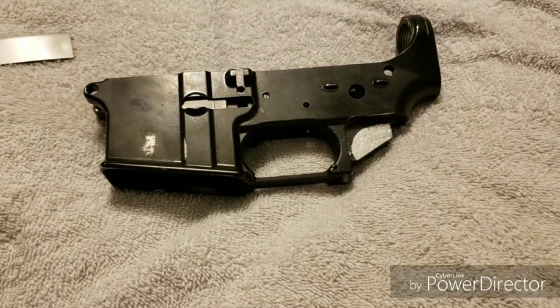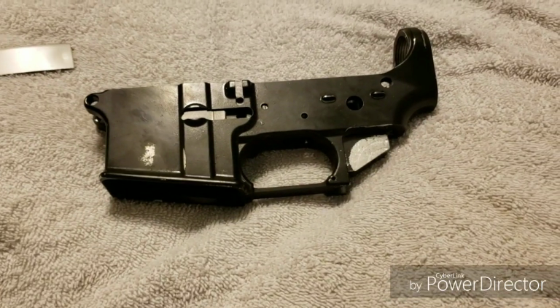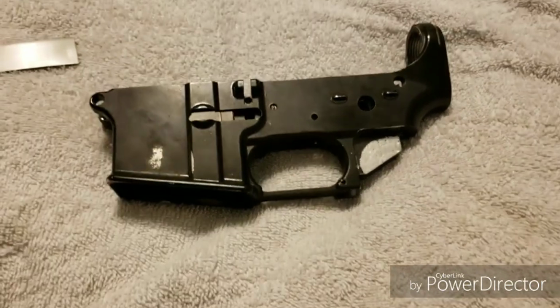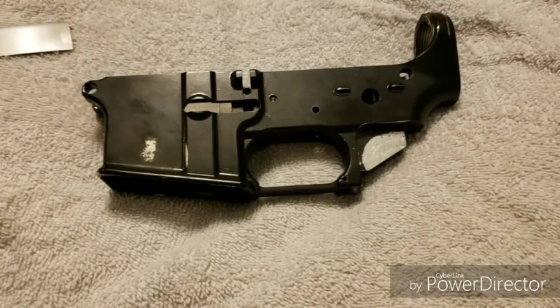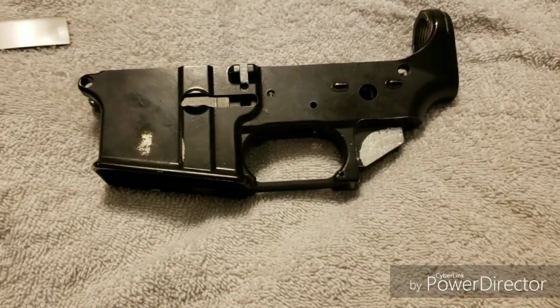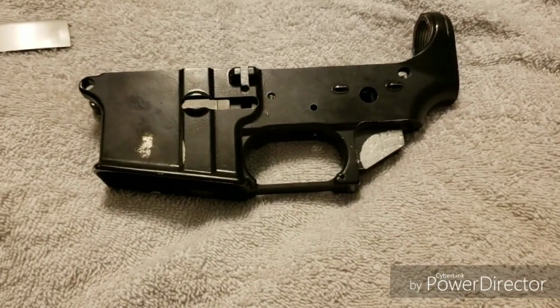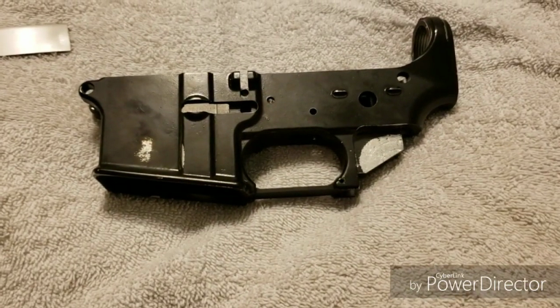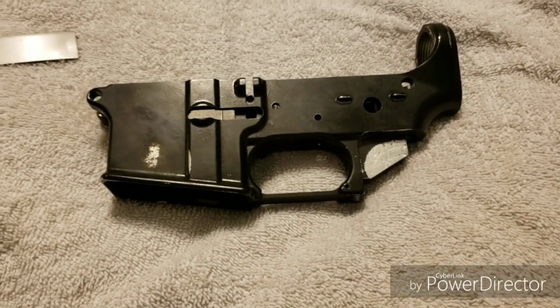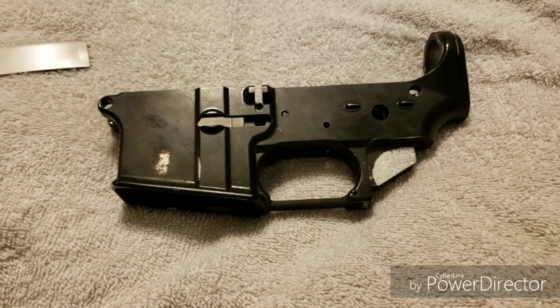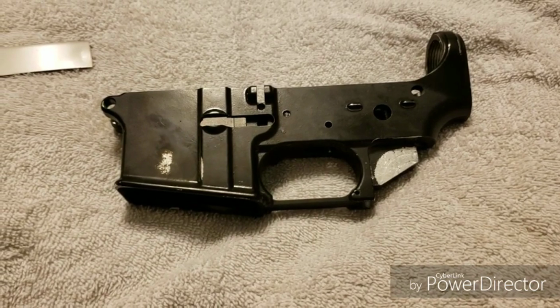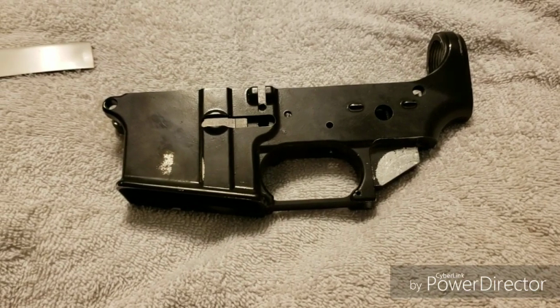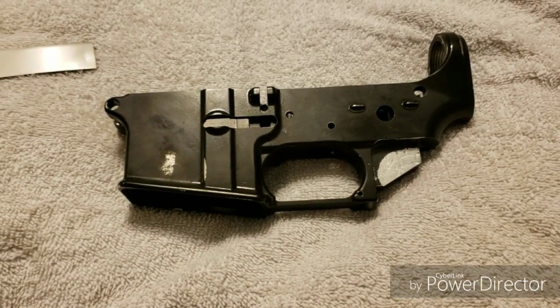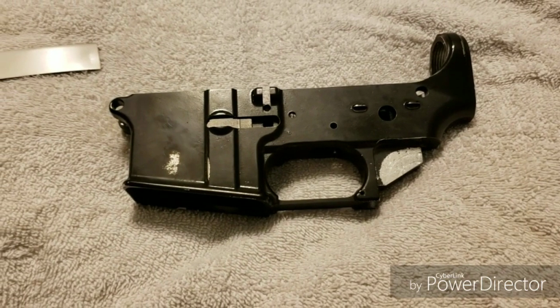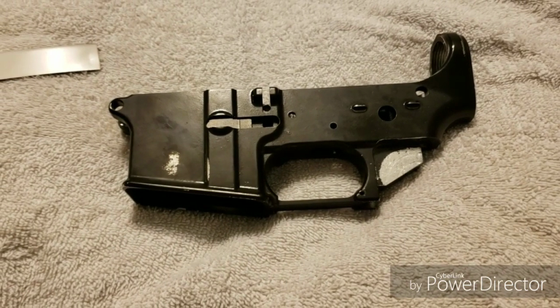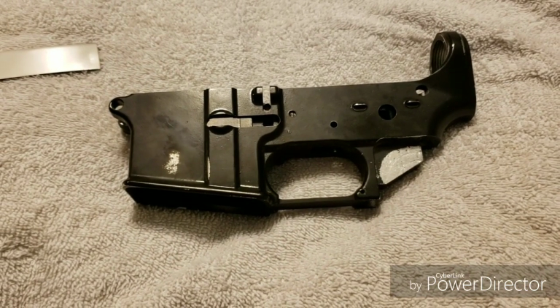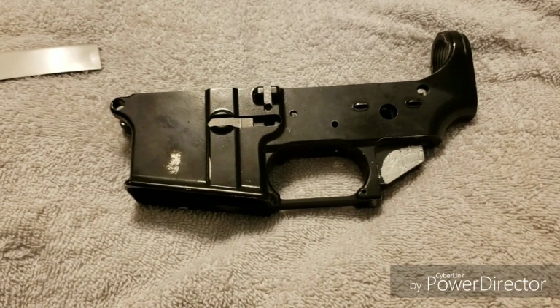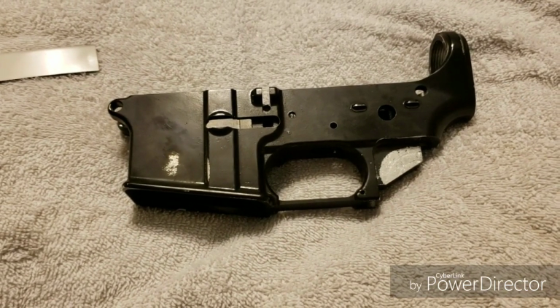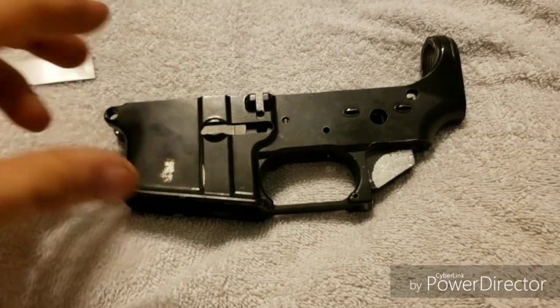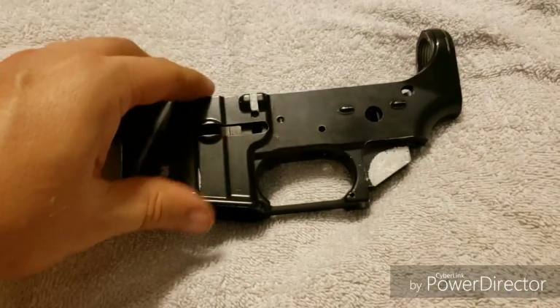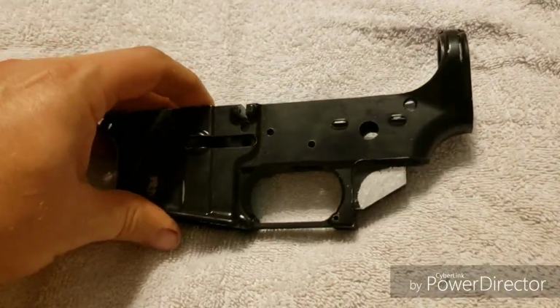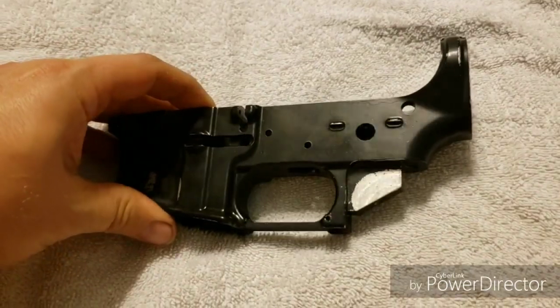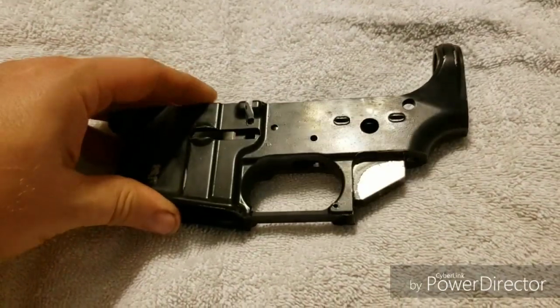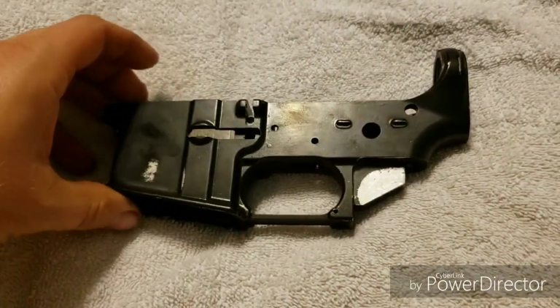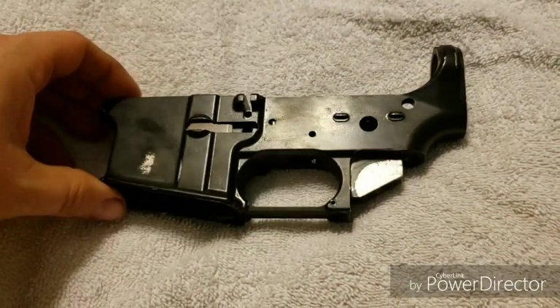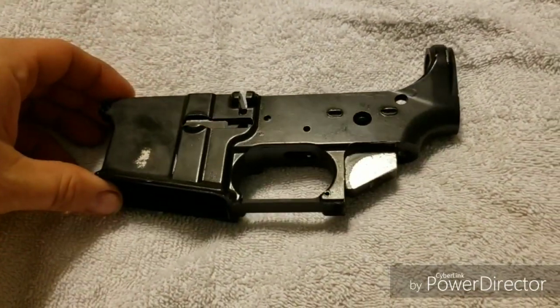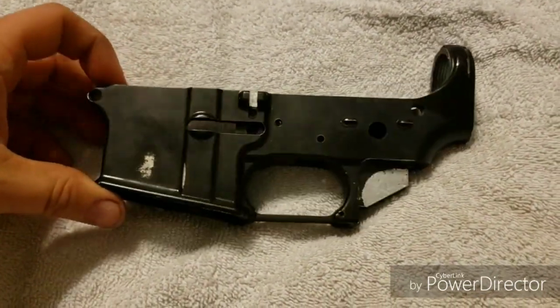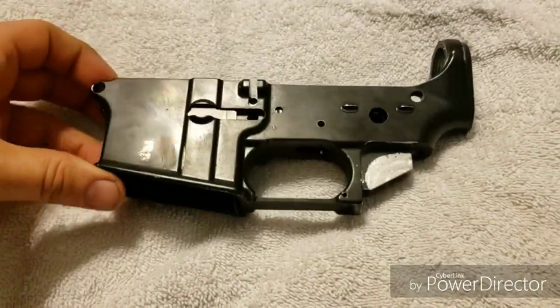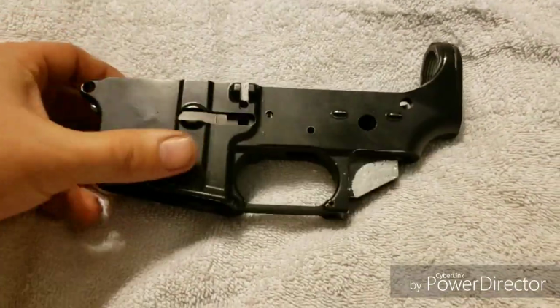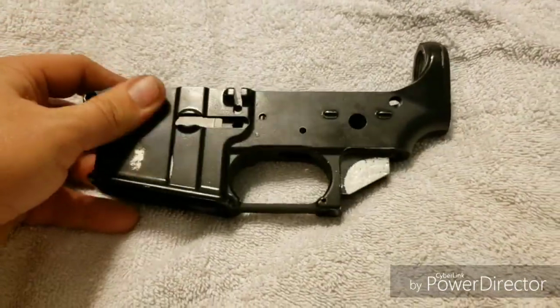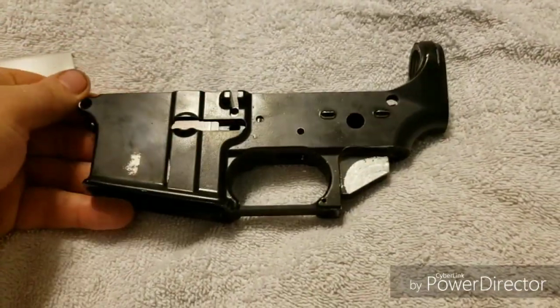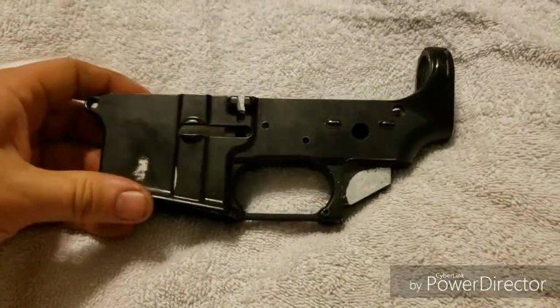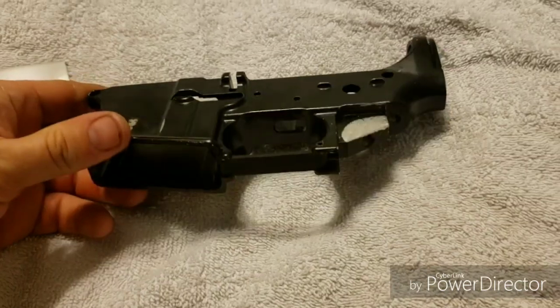Hey guys! Welcome back to my YouTube channel. I know it's been a while since I've posted, but I've been experimenting on some new projects doing 80% lowers. You can see there's no serial number, nothing like that.